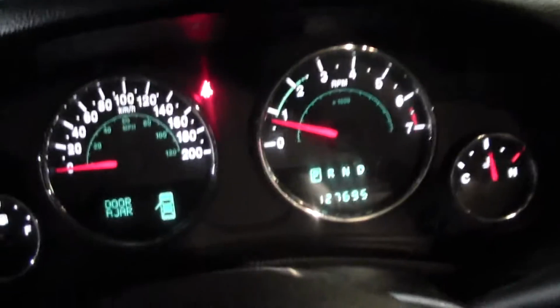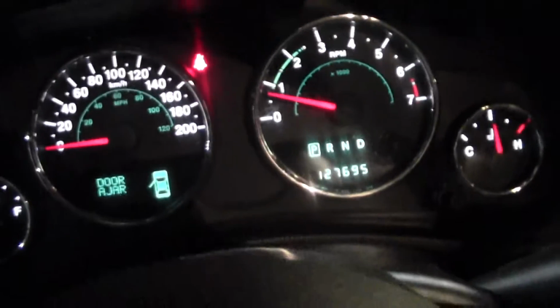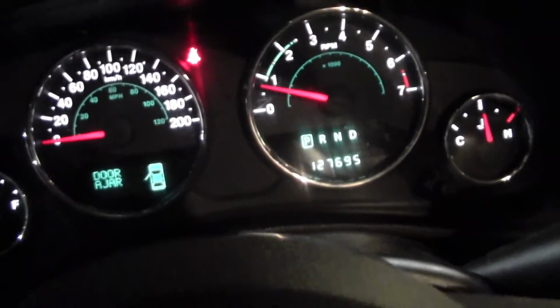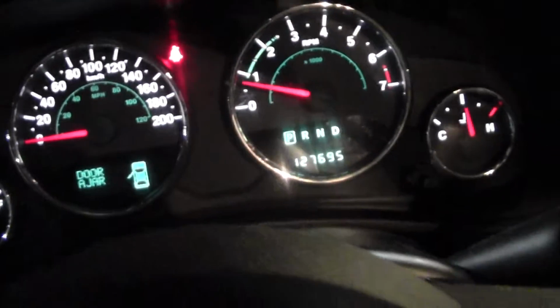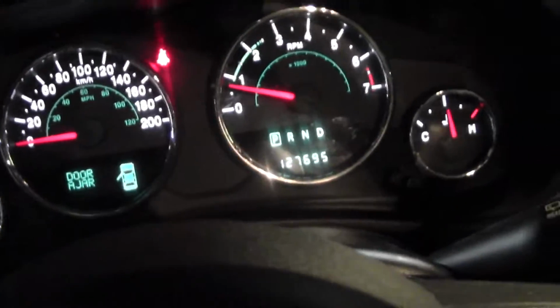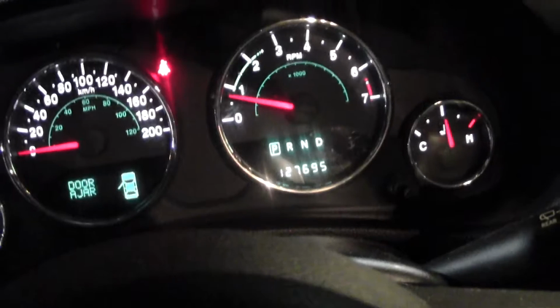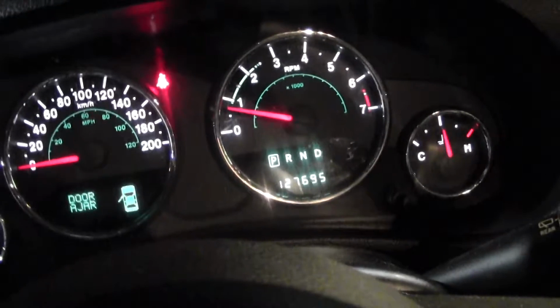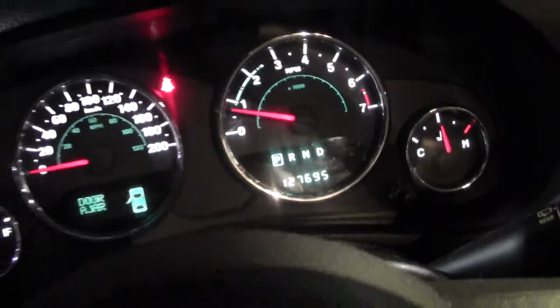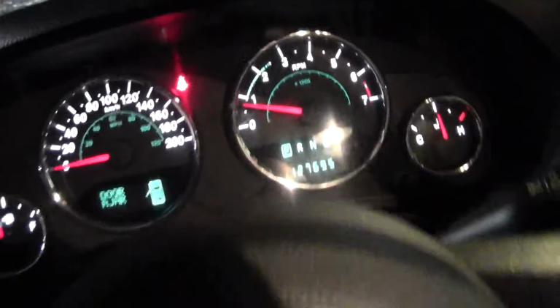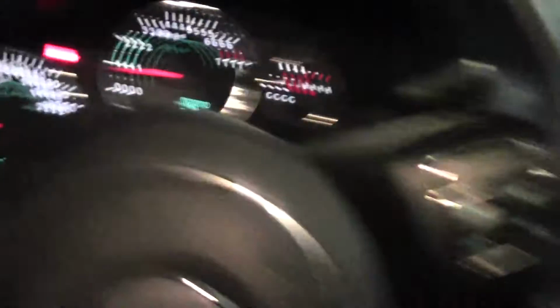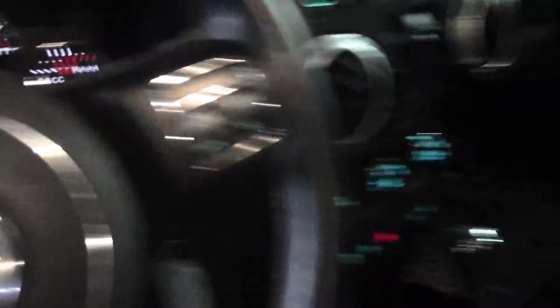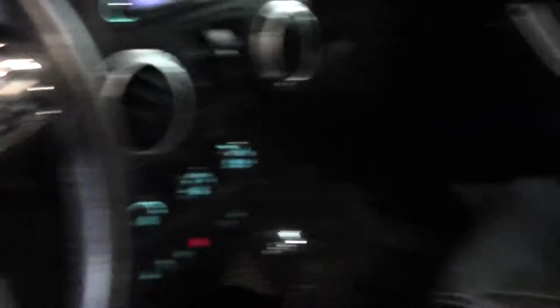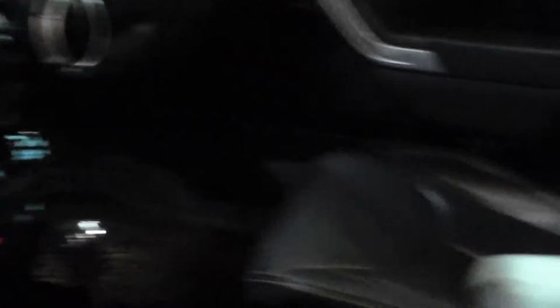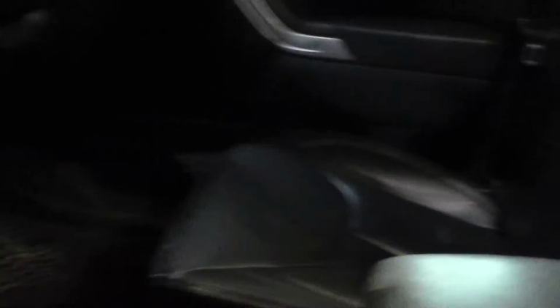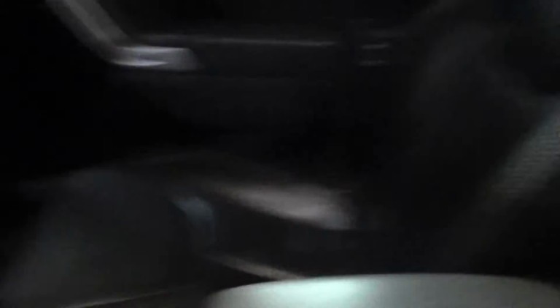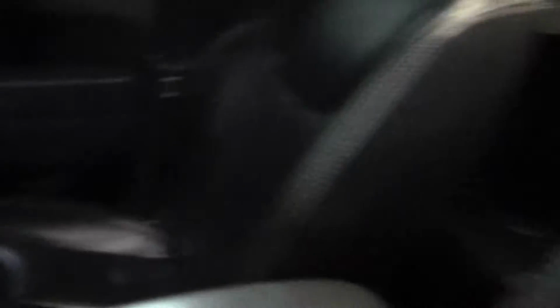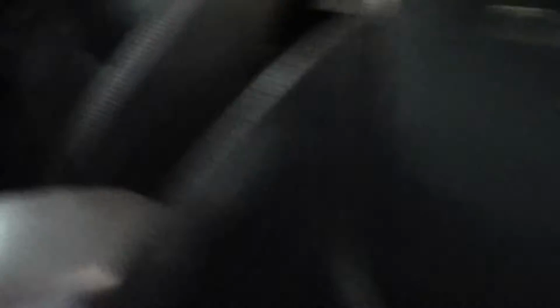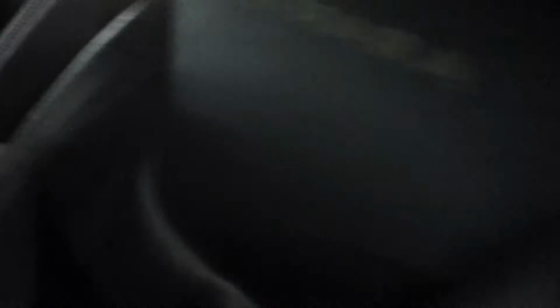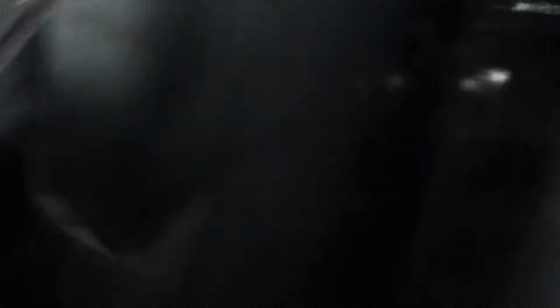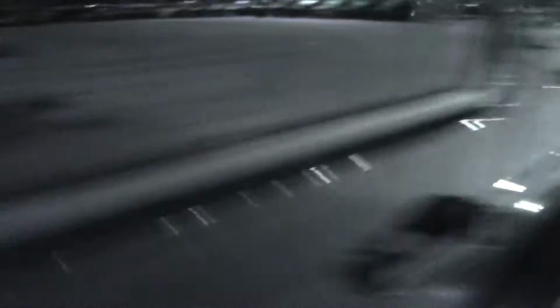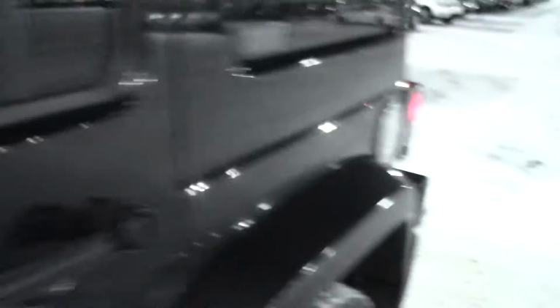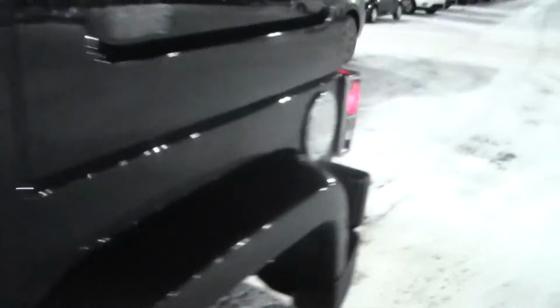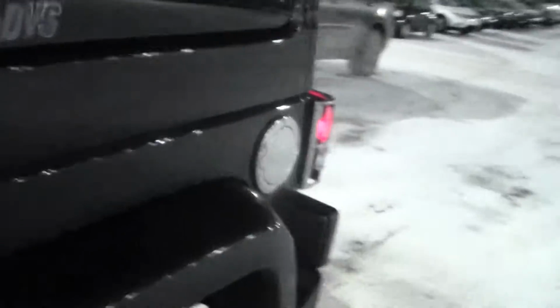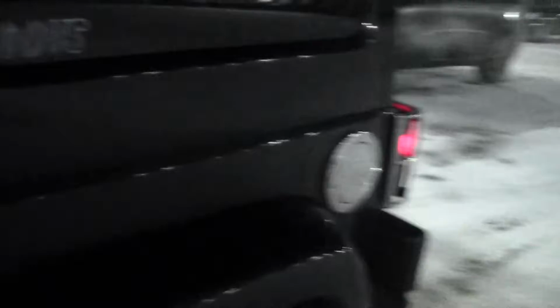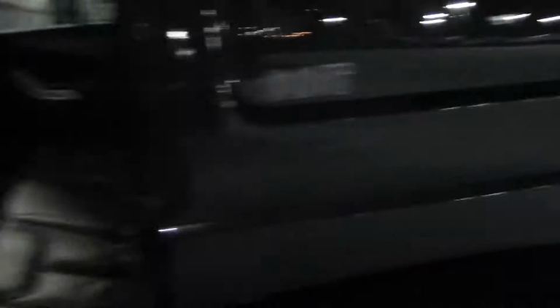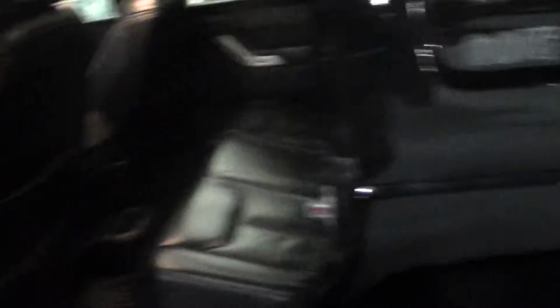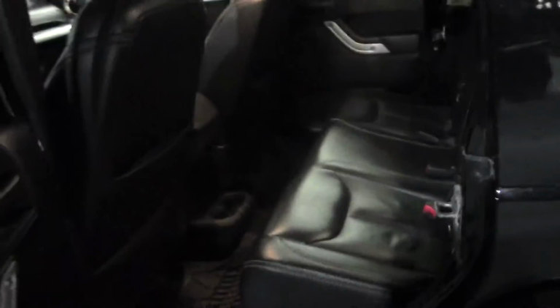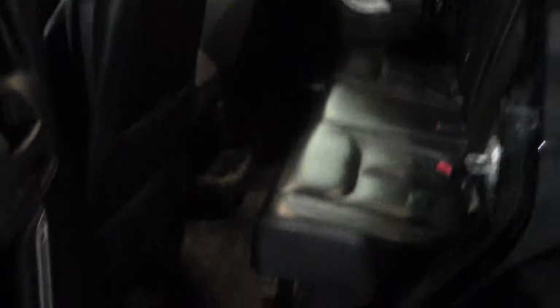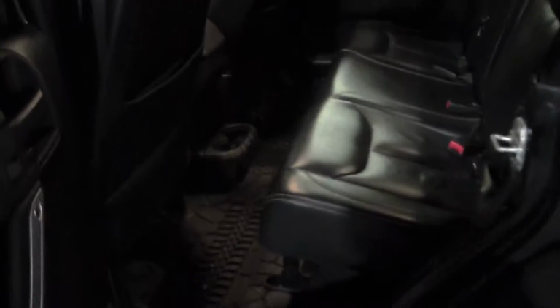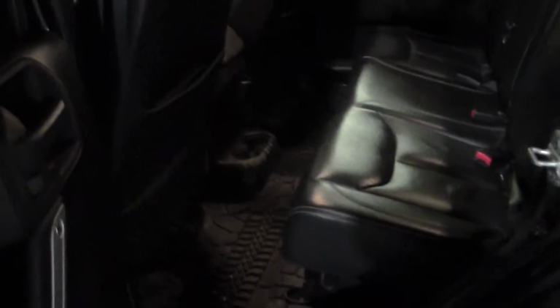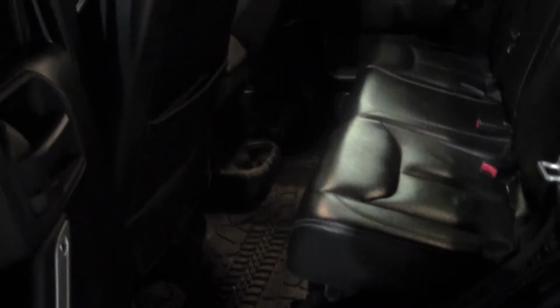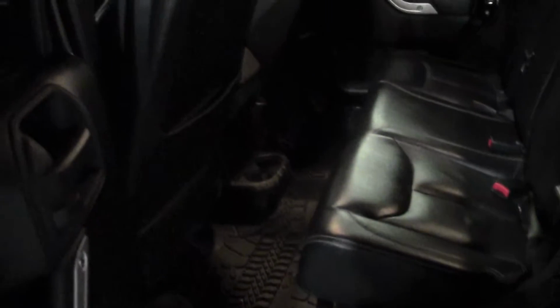Kilometers are 127,695. Looks pretty clean, and here it is — the Sierra Edition. Clean in the back here too.